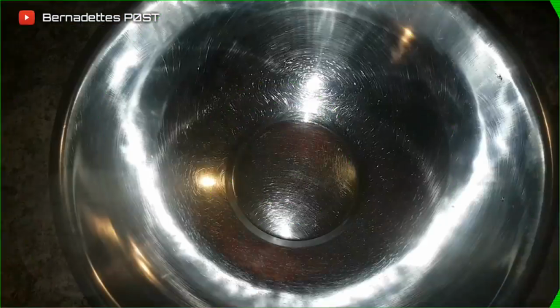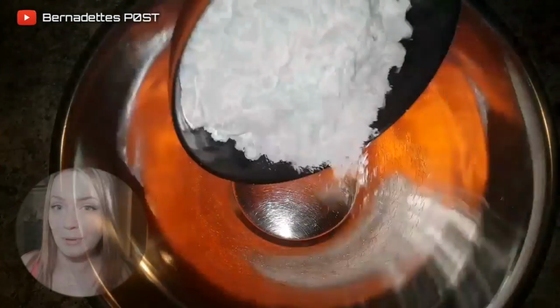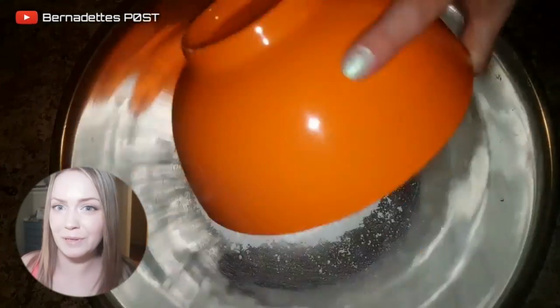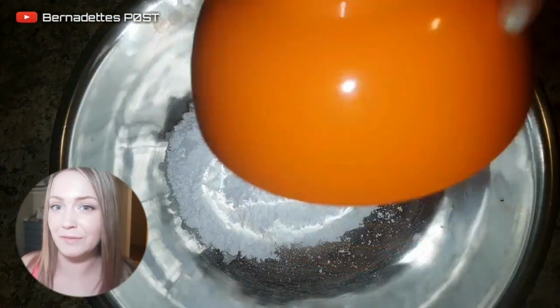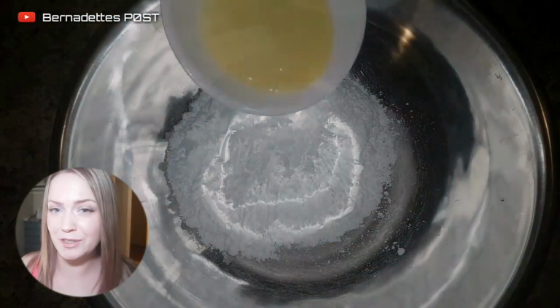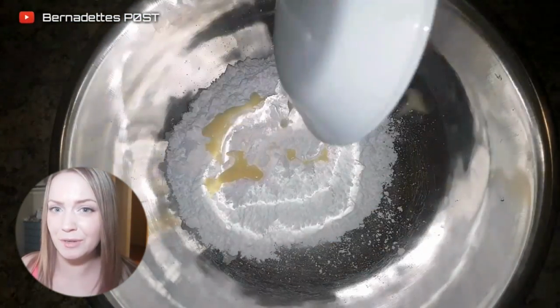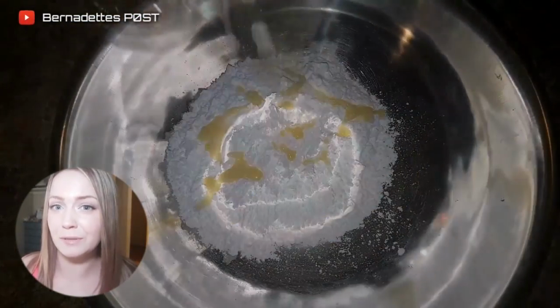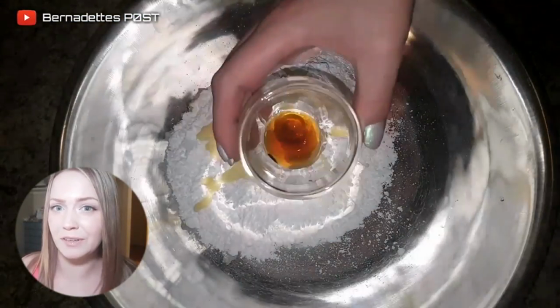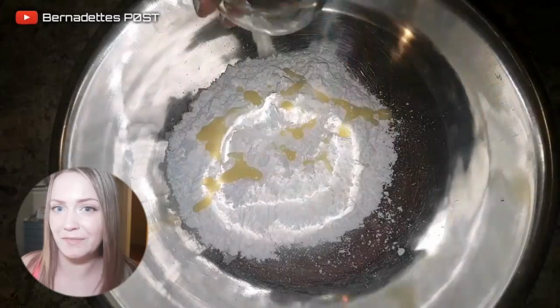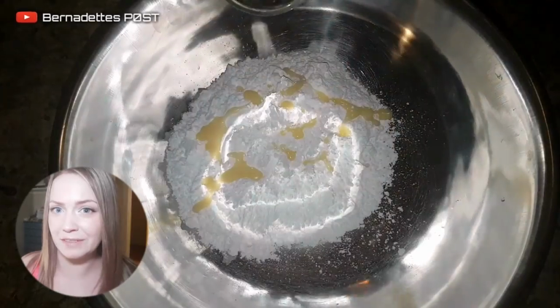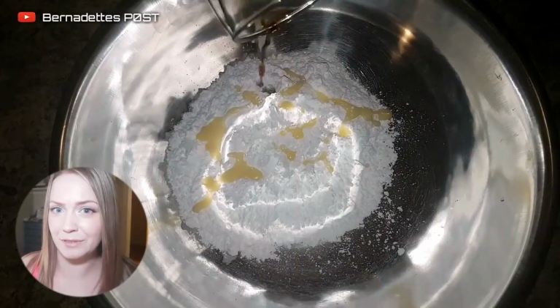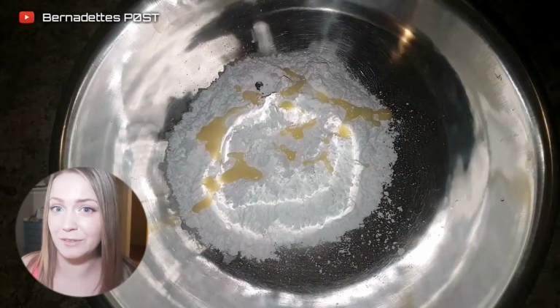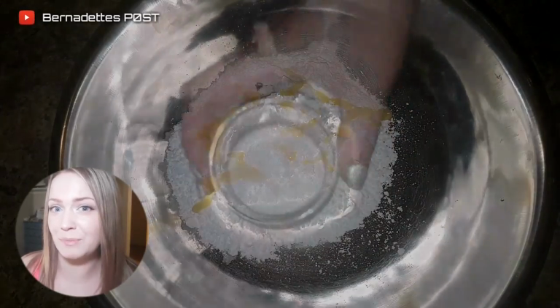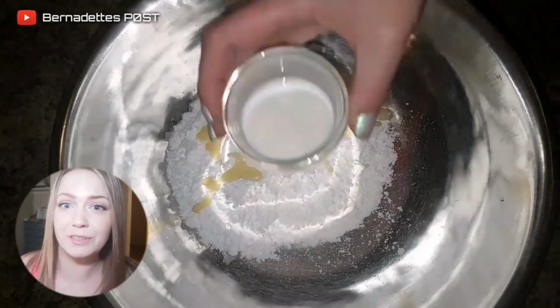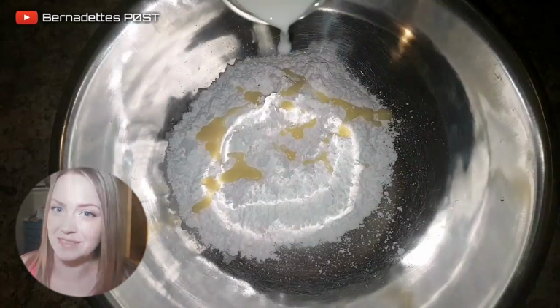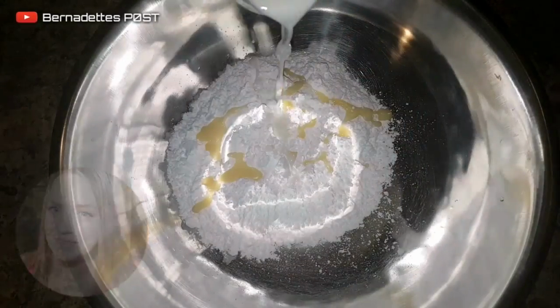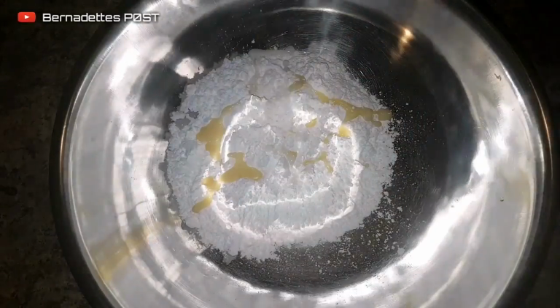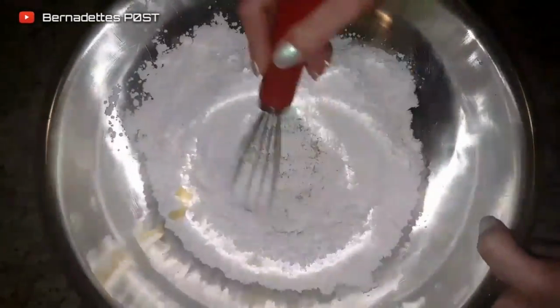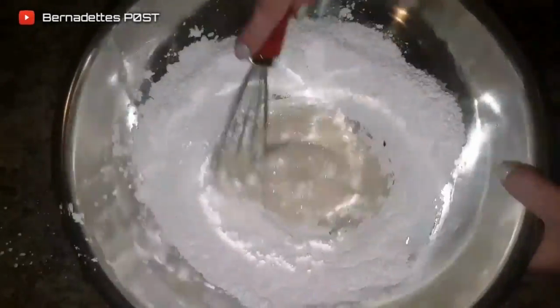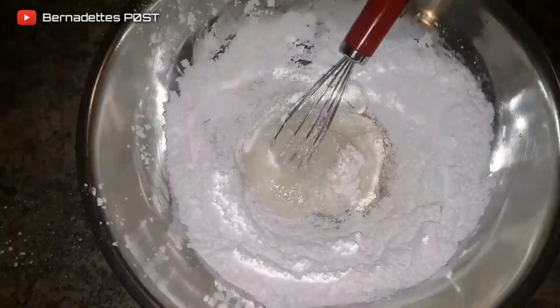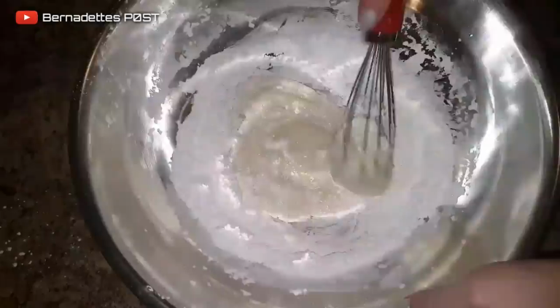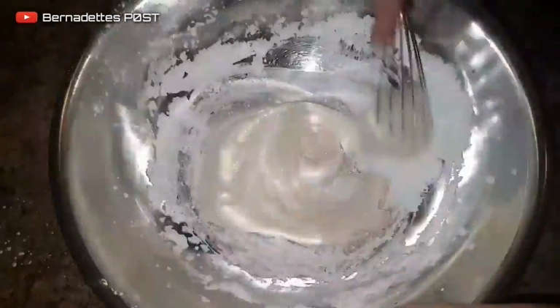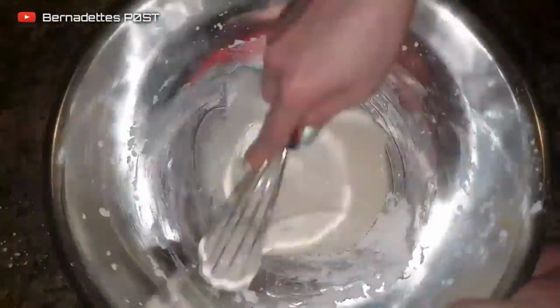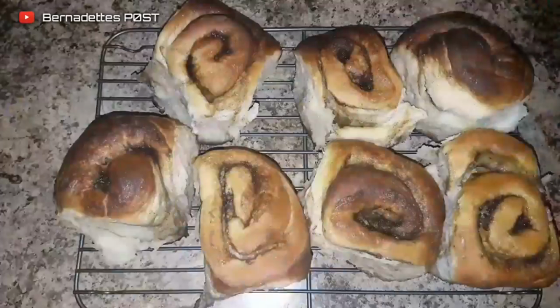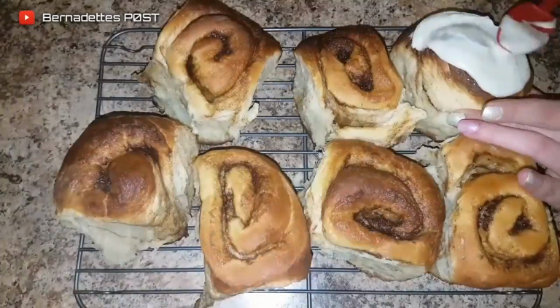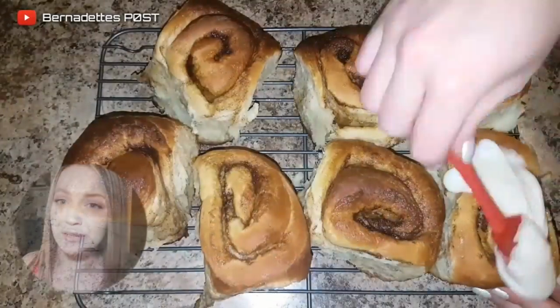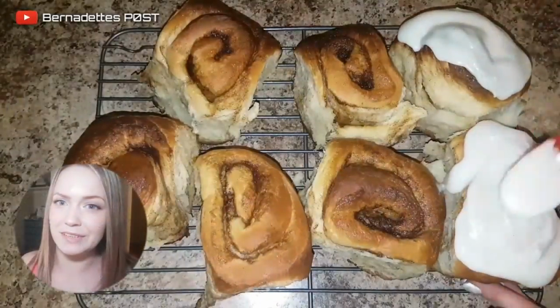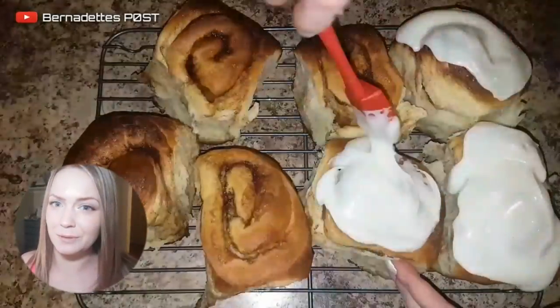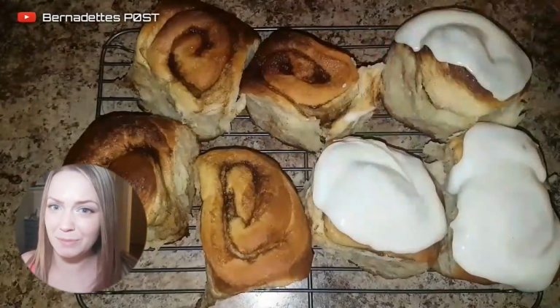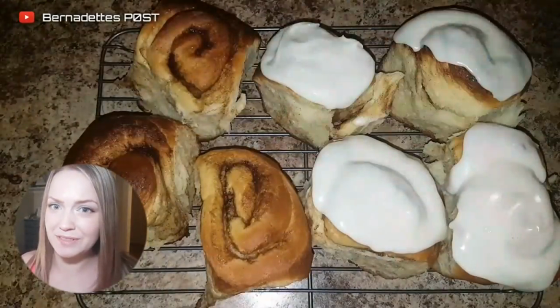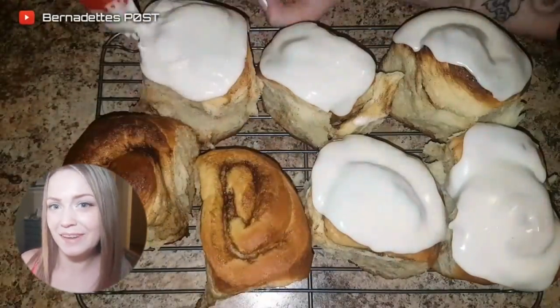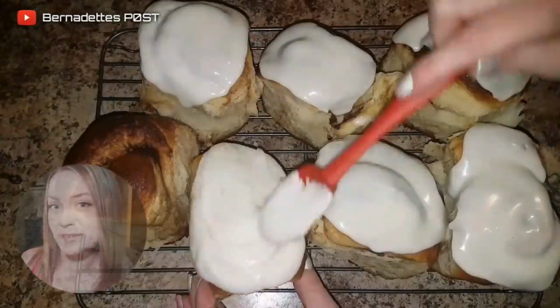In a bowl, combine the confectioner's sugar, melted butter, and vanilla in milk until it's a spreadable consistency. Spread over the slightly cooled cinnamon buns, and enjoy!